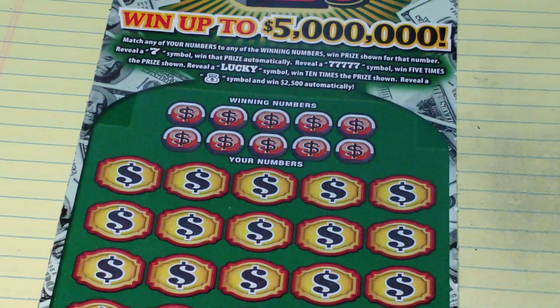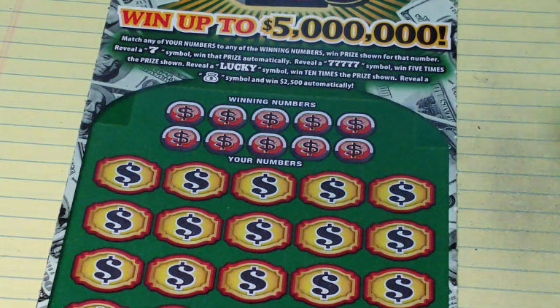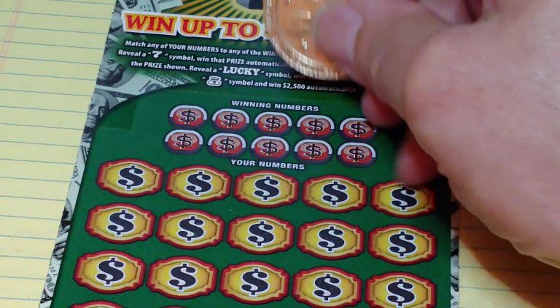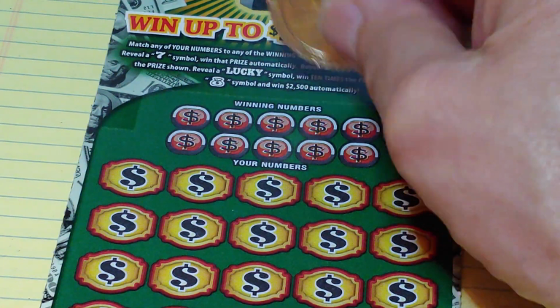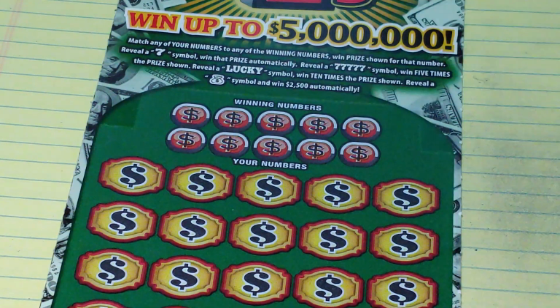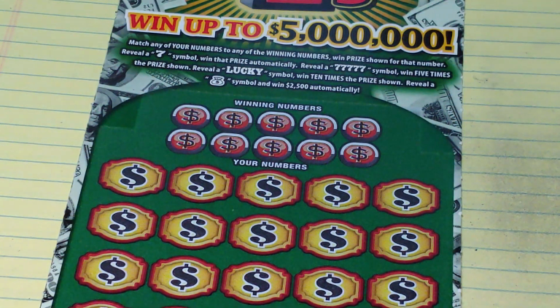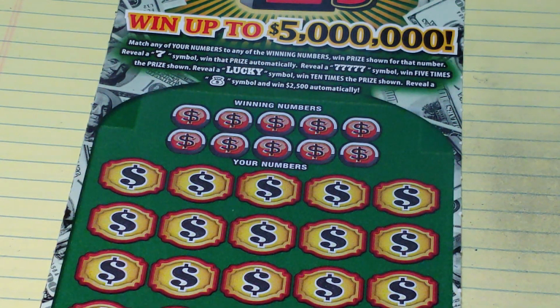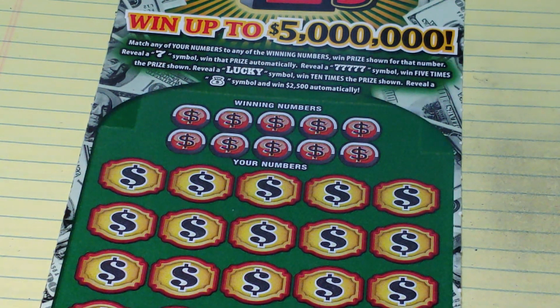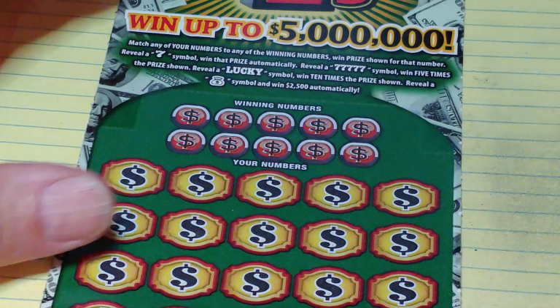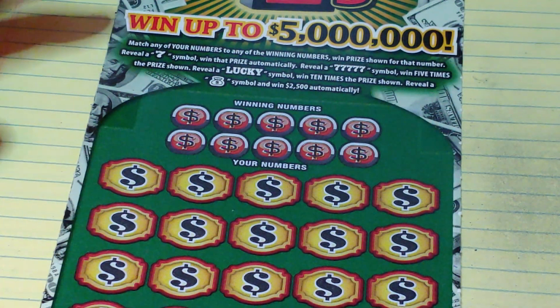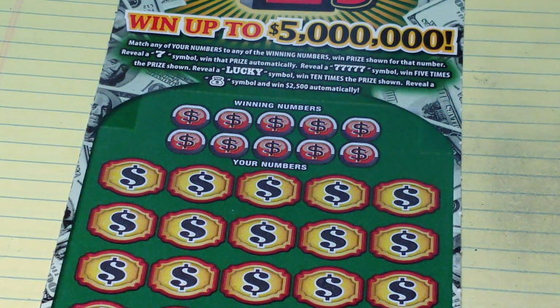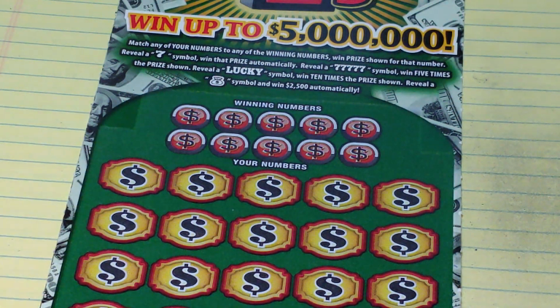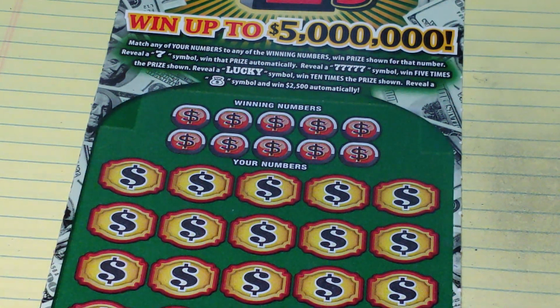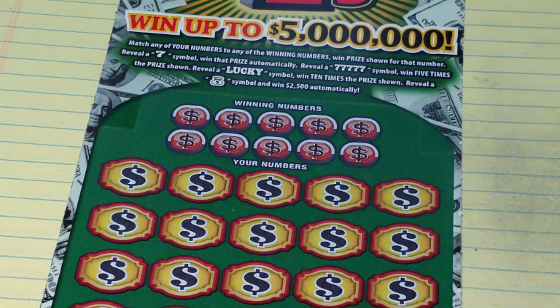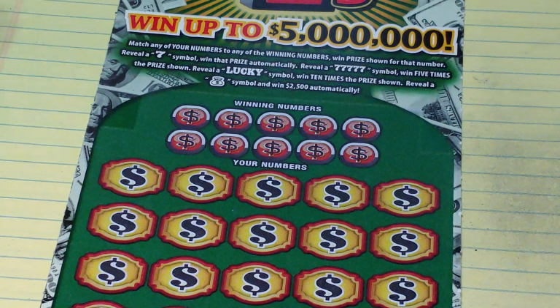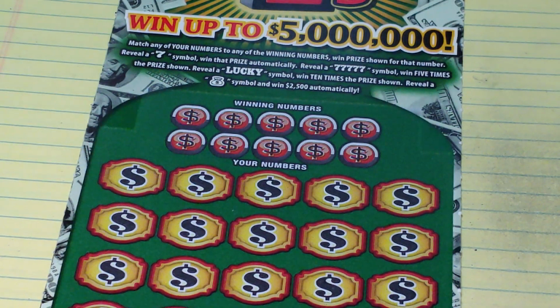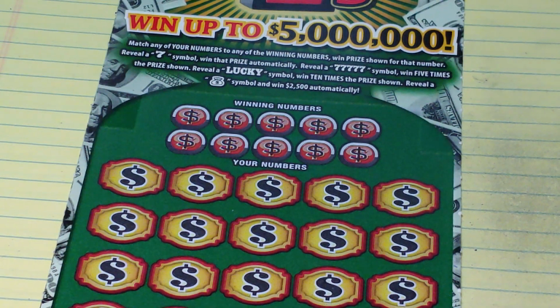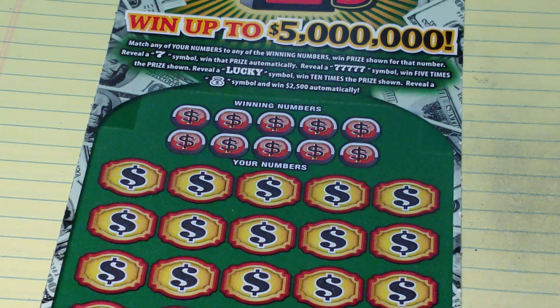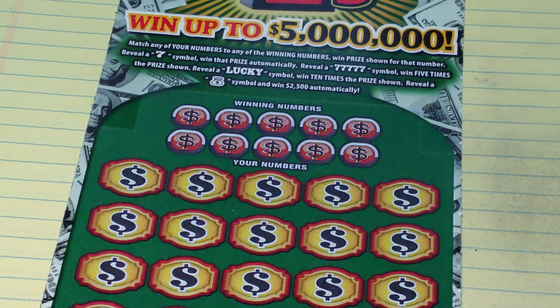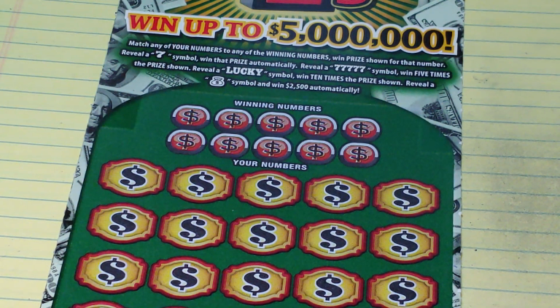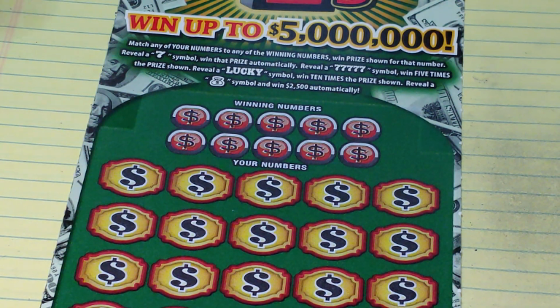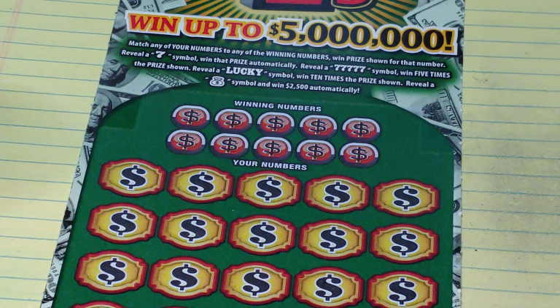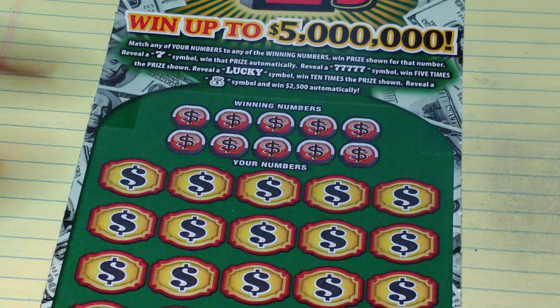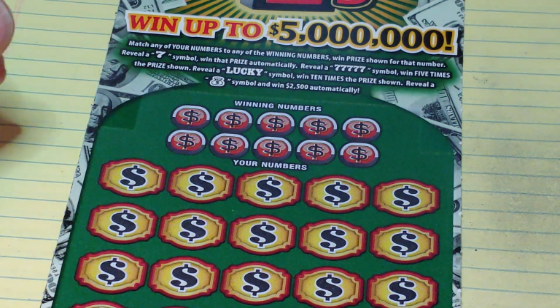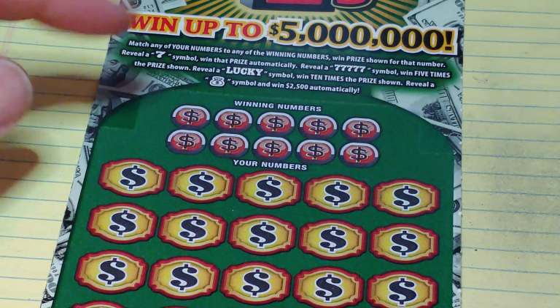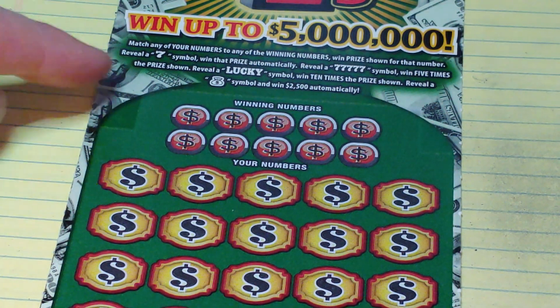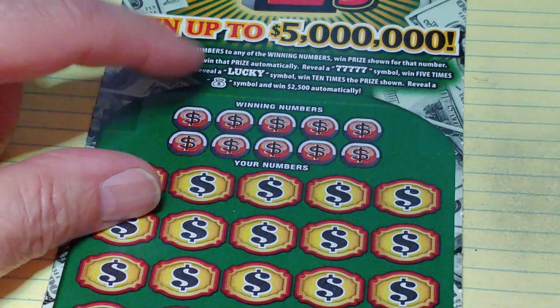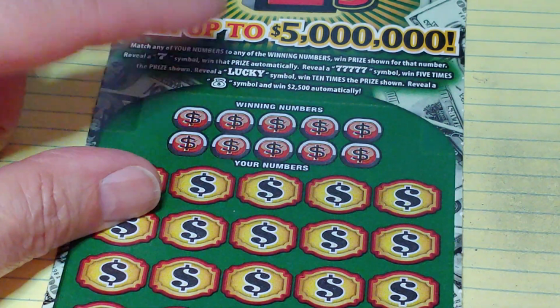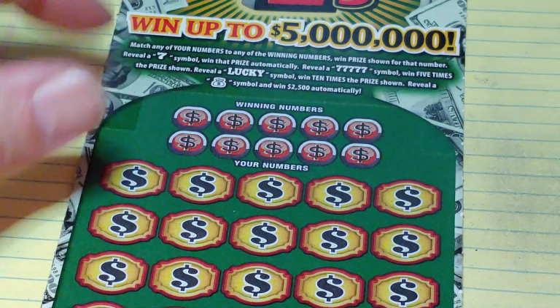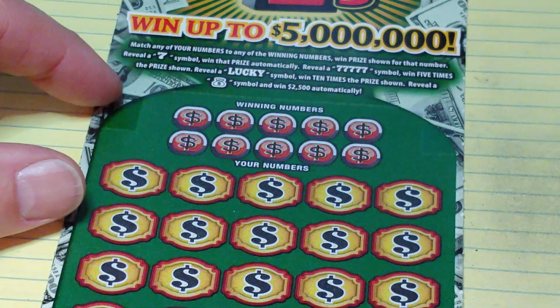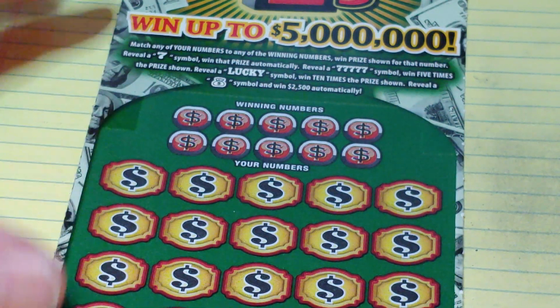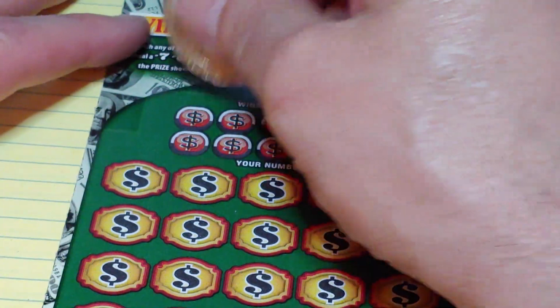Let's see what we can find here. We're looking to match your number to the winning number, win that prize. Get a 7 to win automatically, 5 sevens to win 5 times, Lucky wins 10 times. The money bag is worth $2,500.